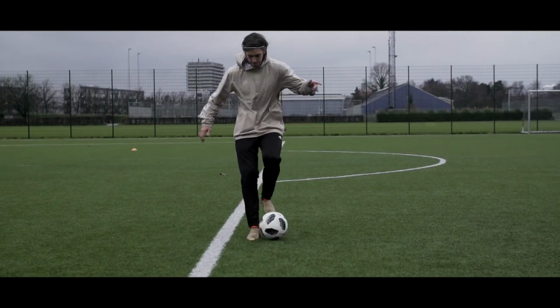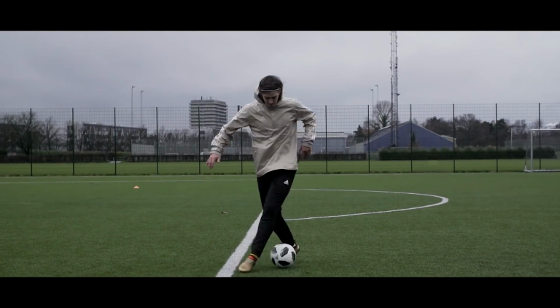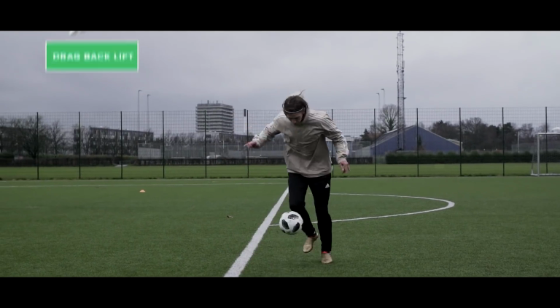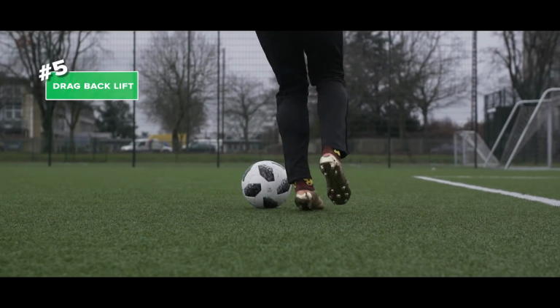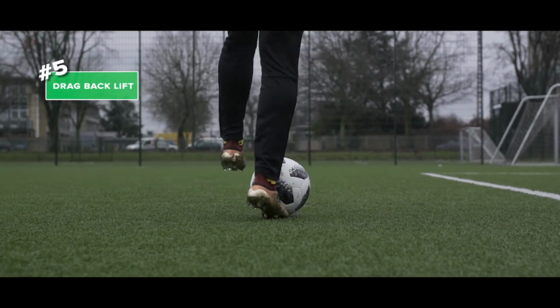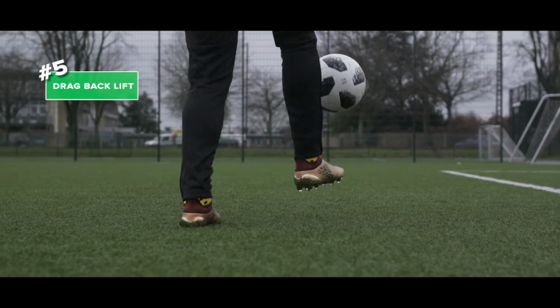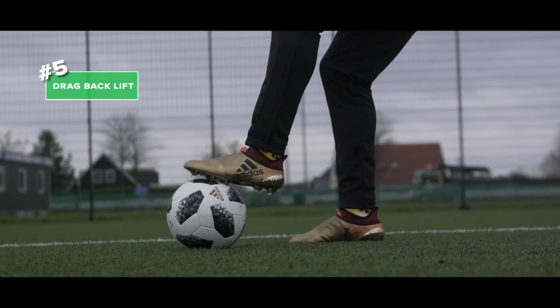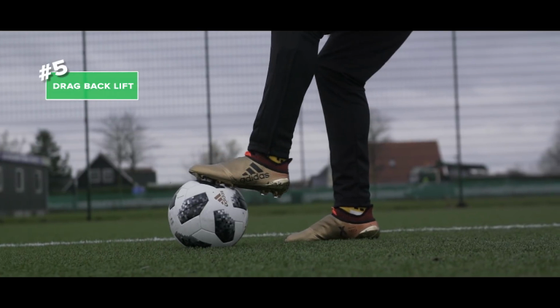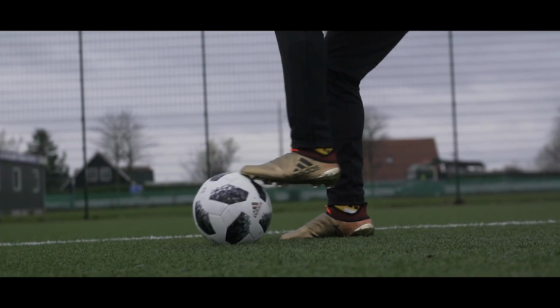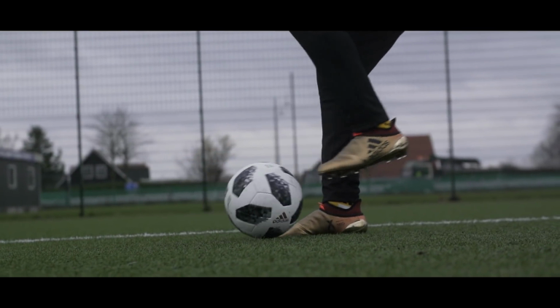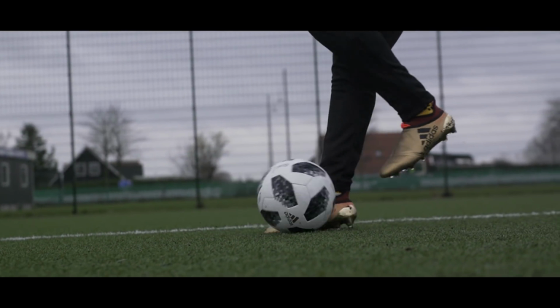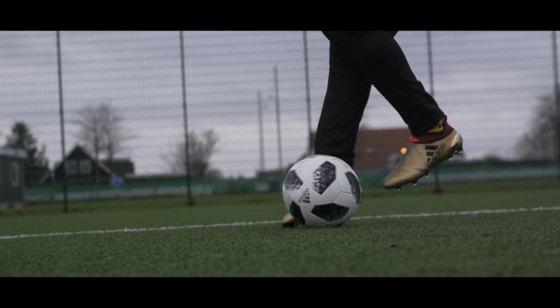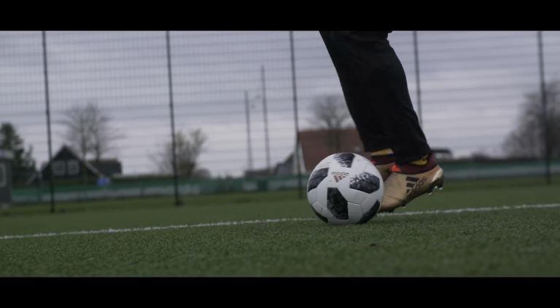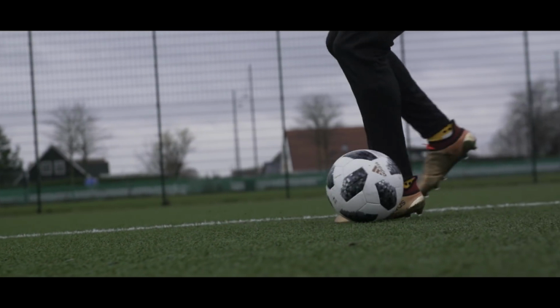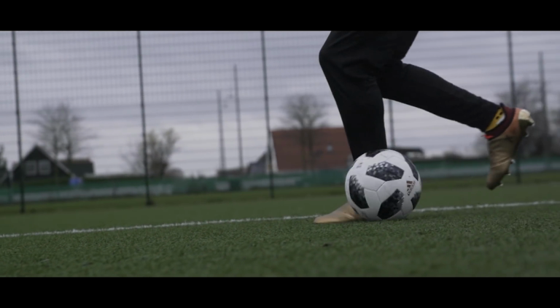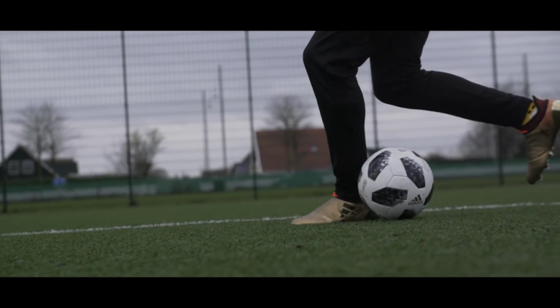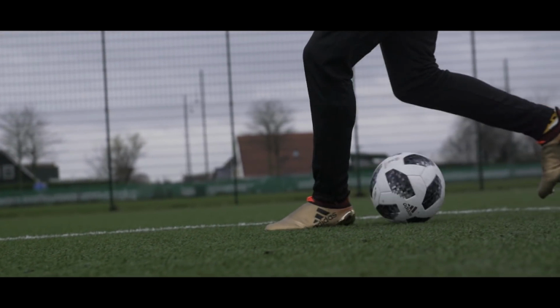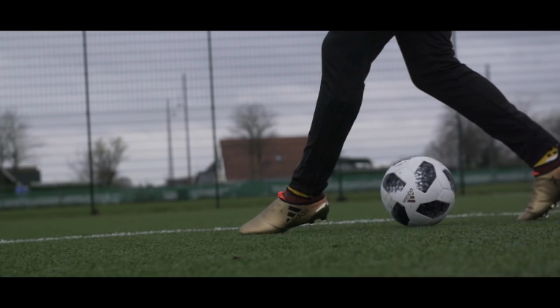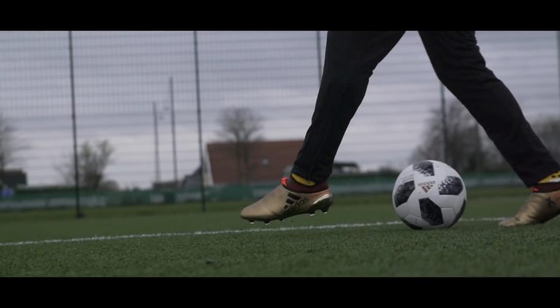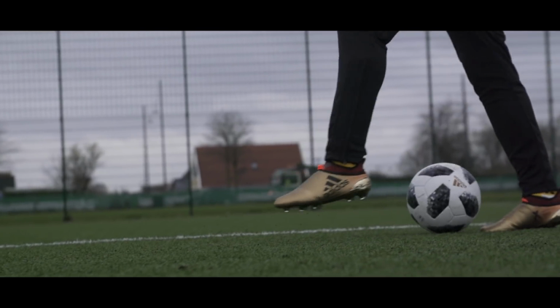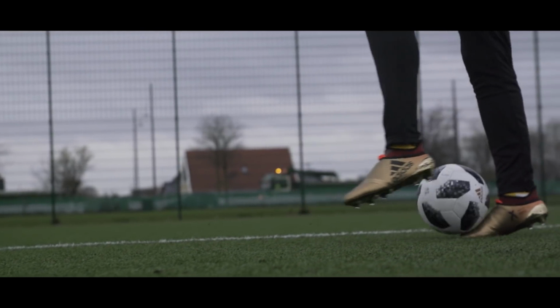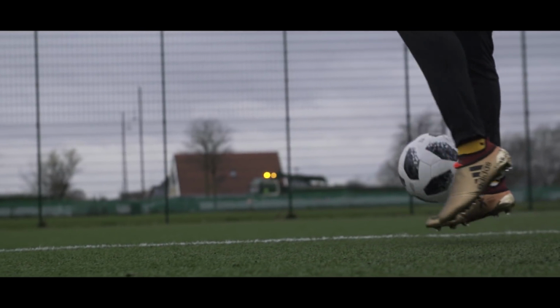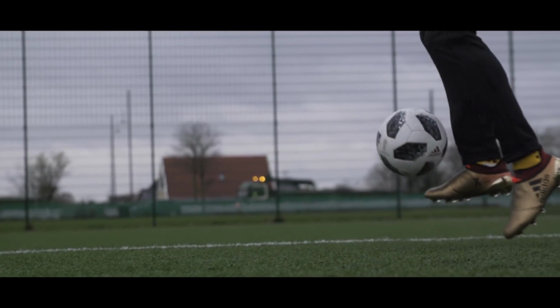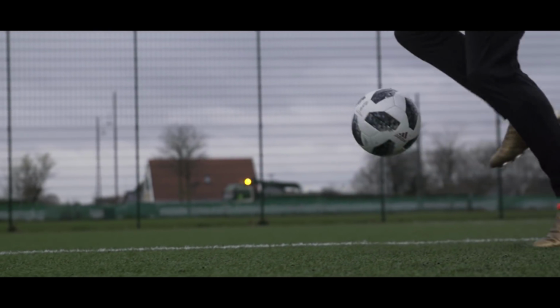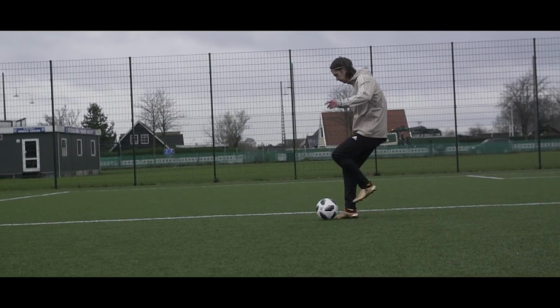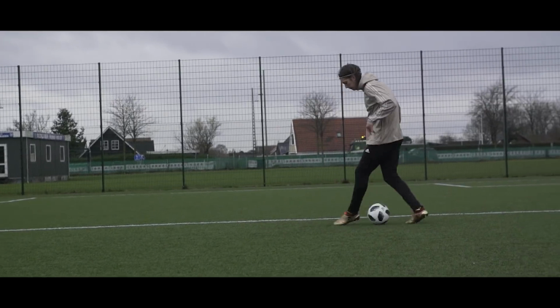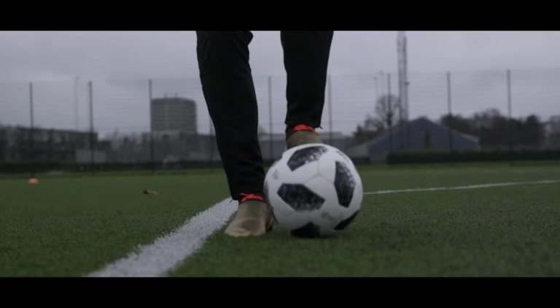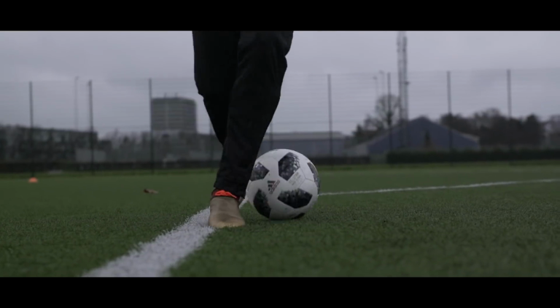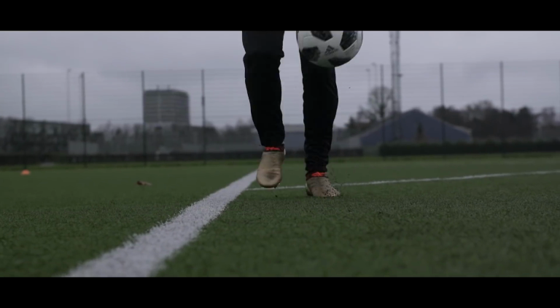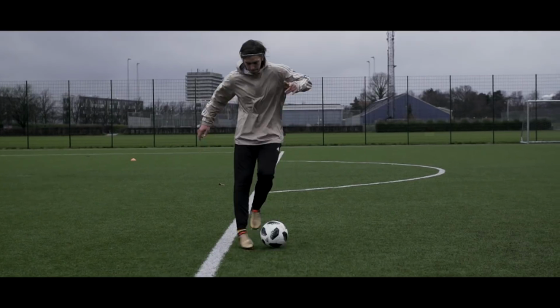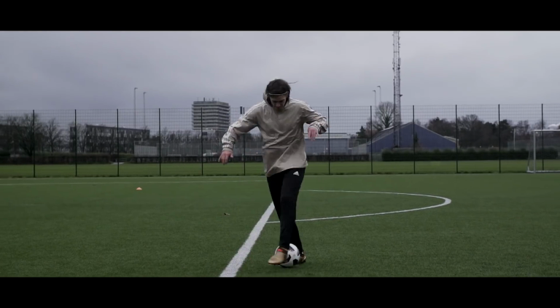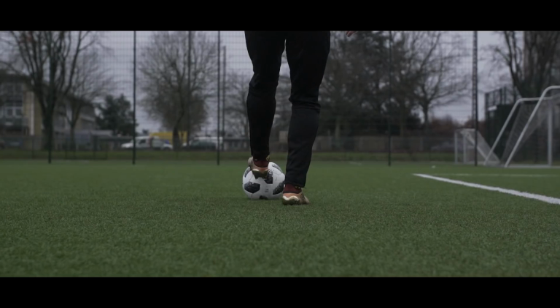Trick number five: the drag back lift. Drag the ball with your weak foot while doing a step over. Lift the ball with your strong foot and you're golden. The key is to find the right pace.